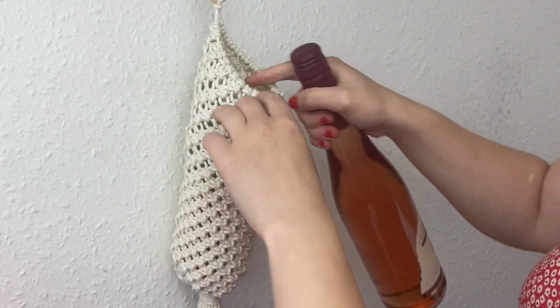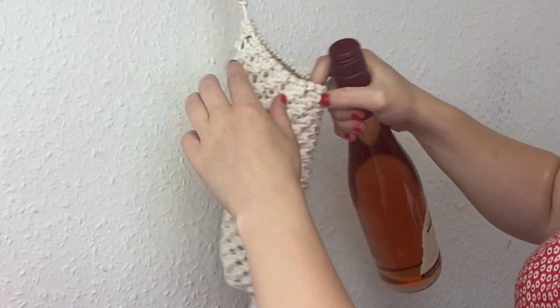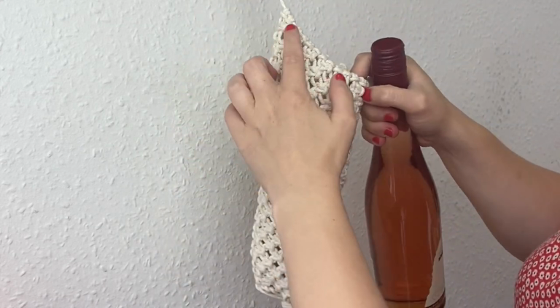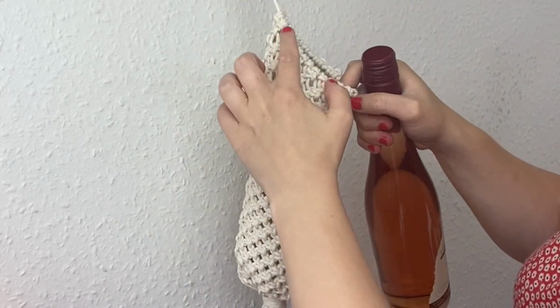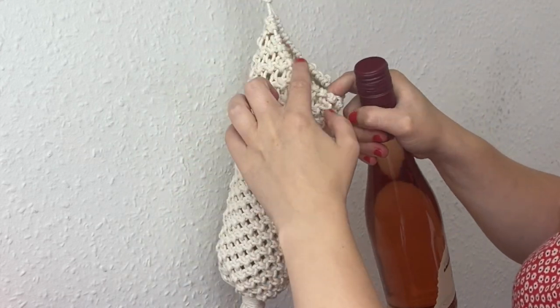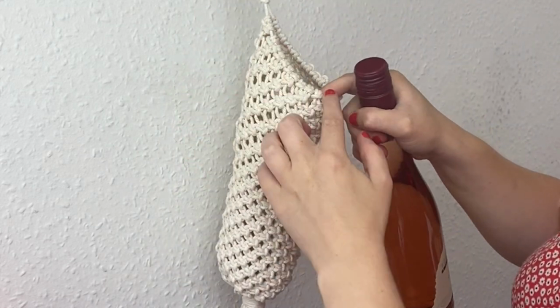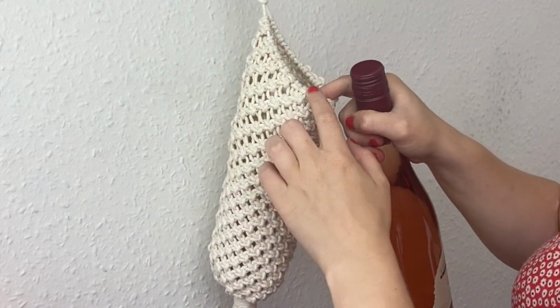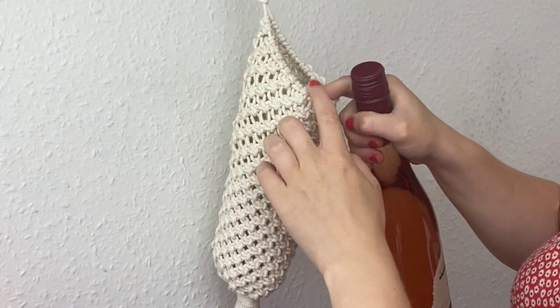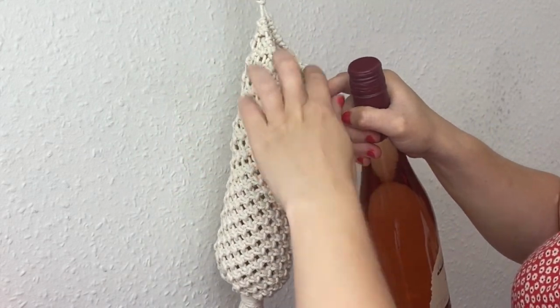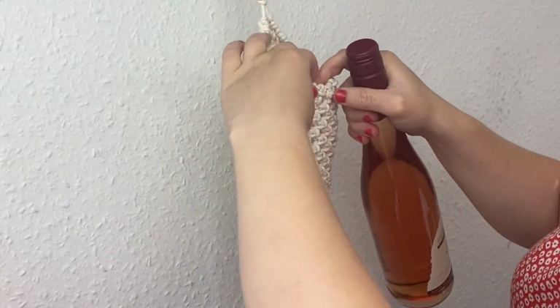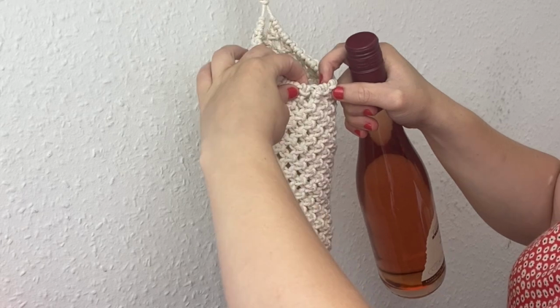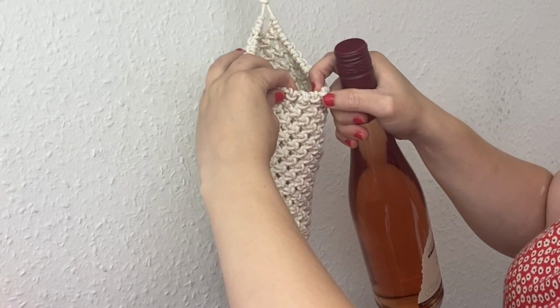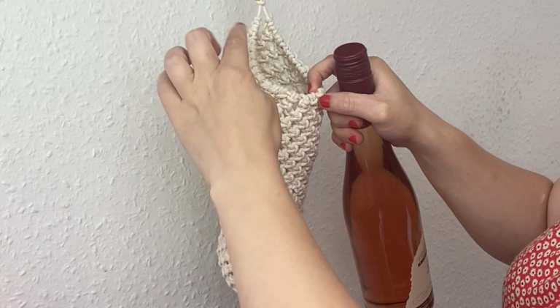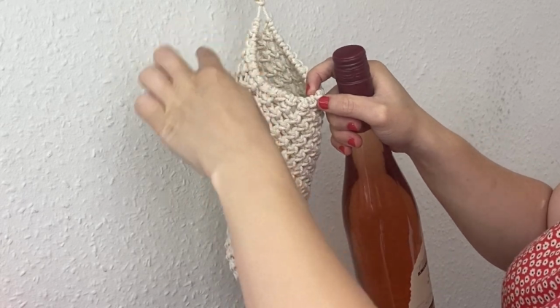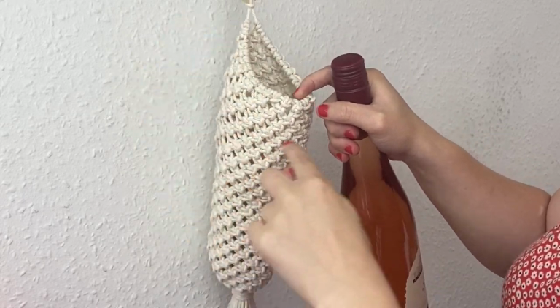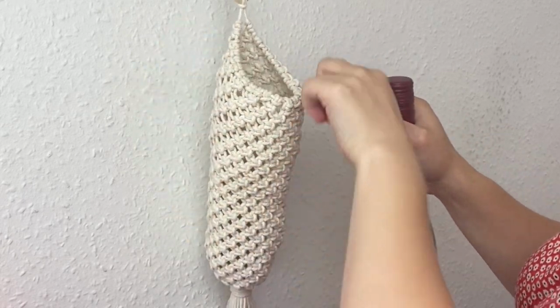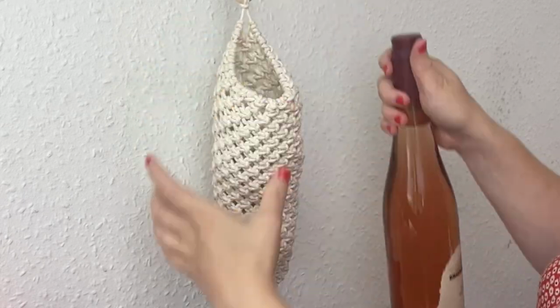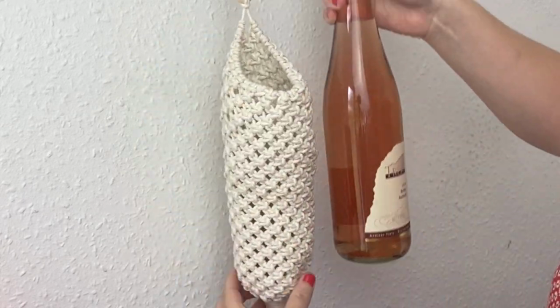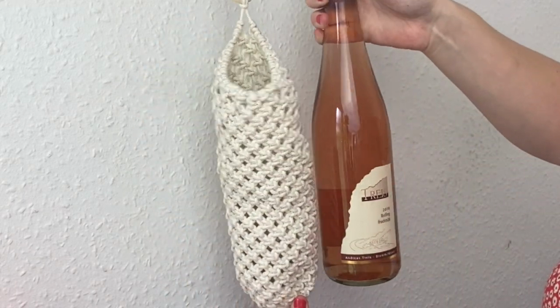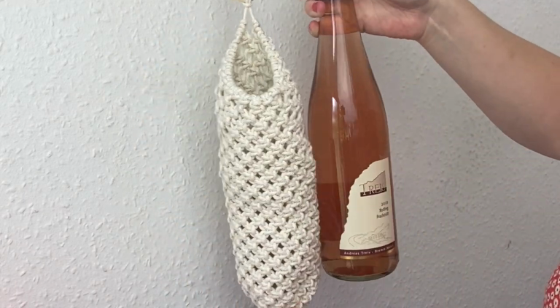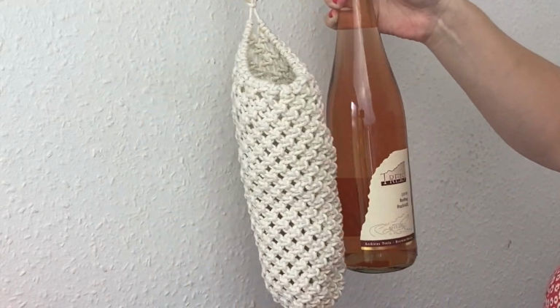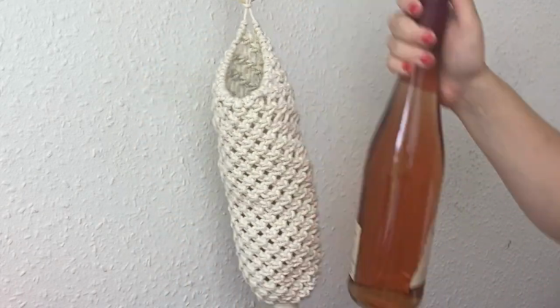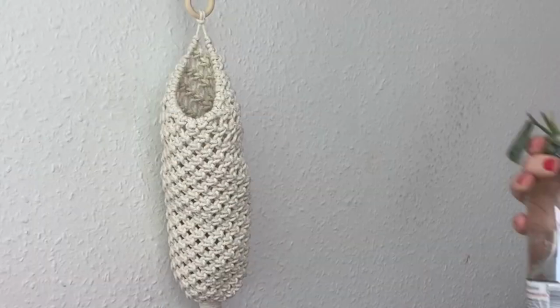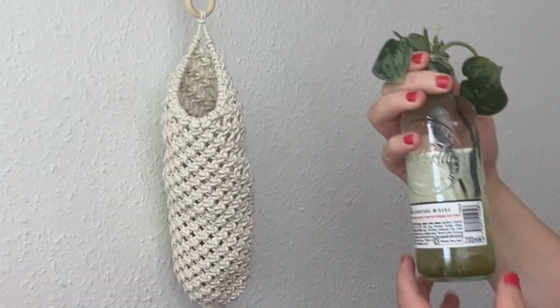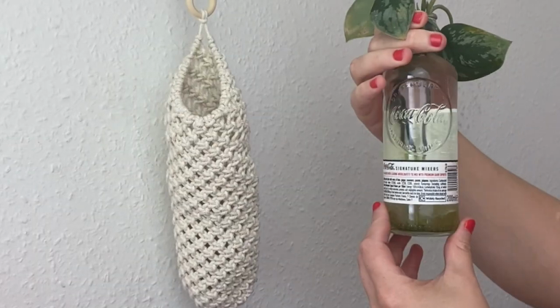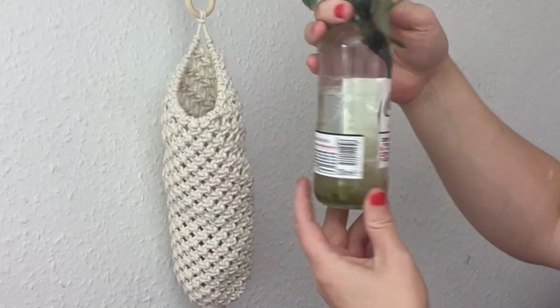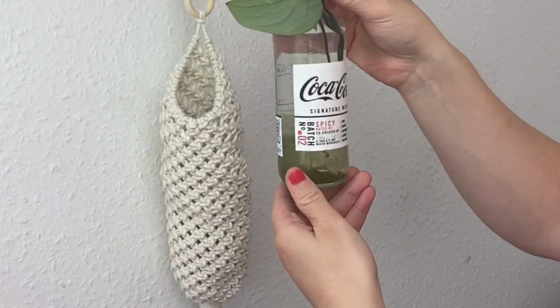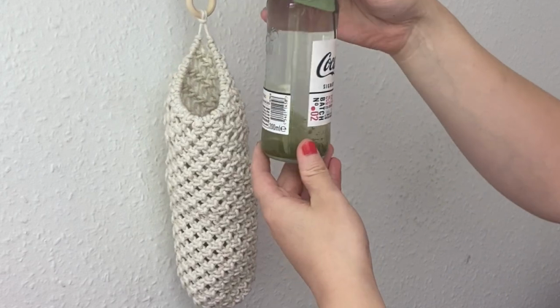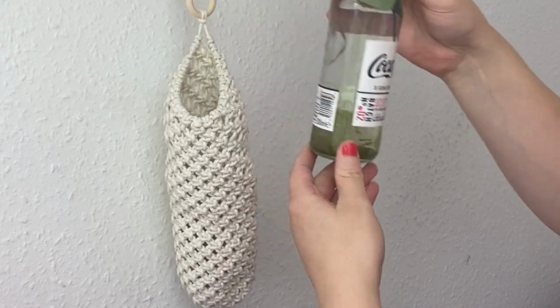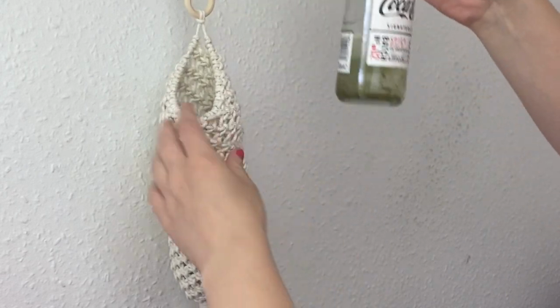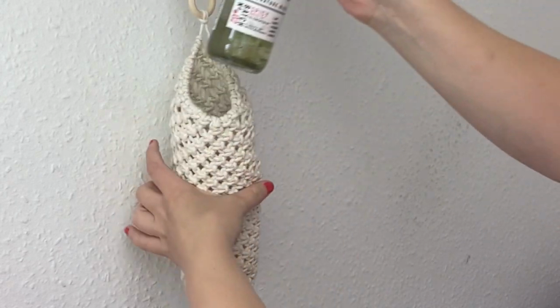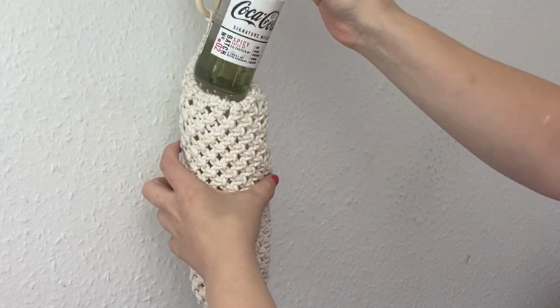Just so you would be able to get a wine bottle in and out easier. I also thought this would make a really cute propagation holder as well.